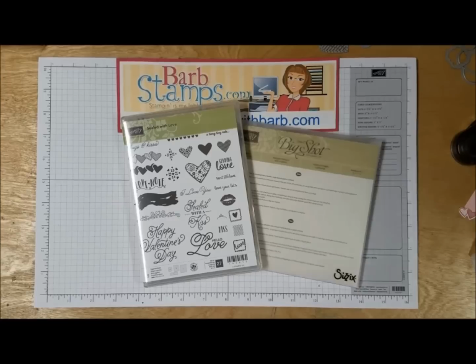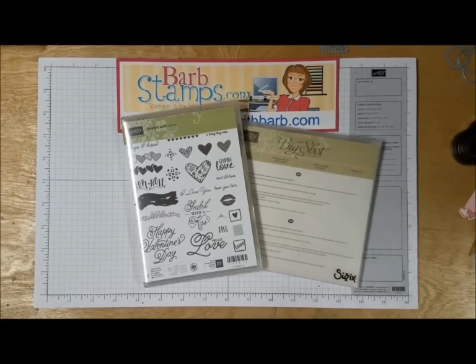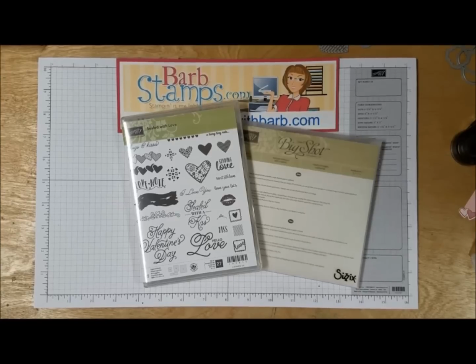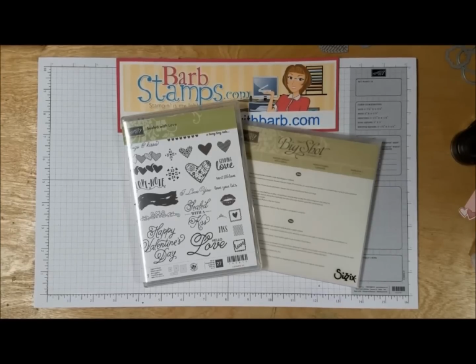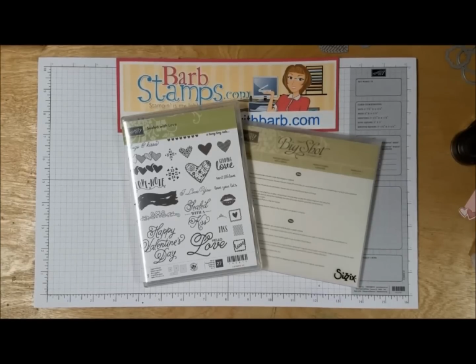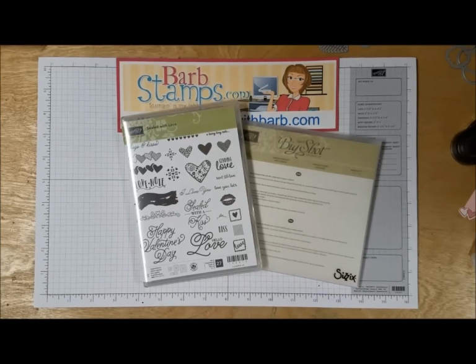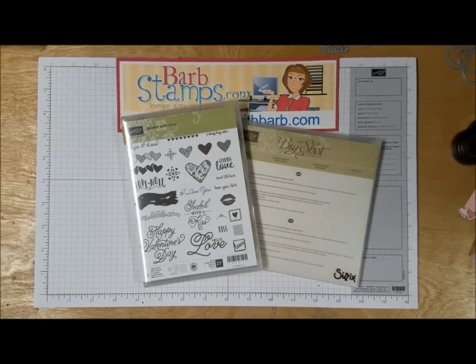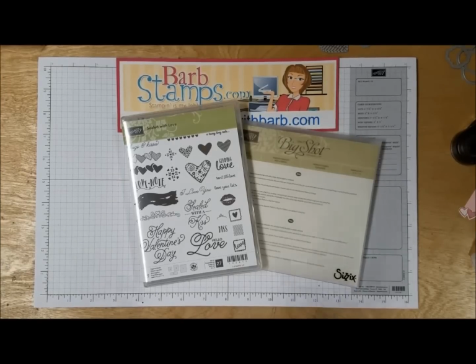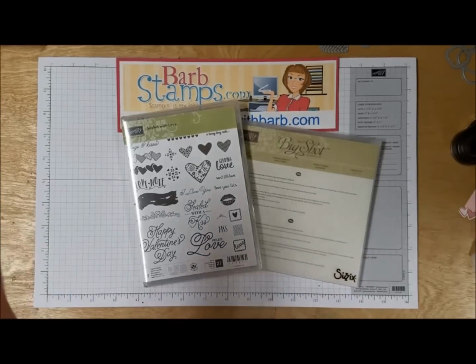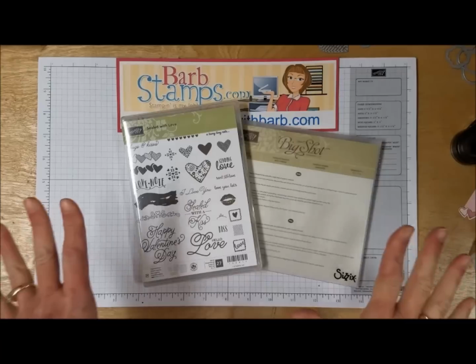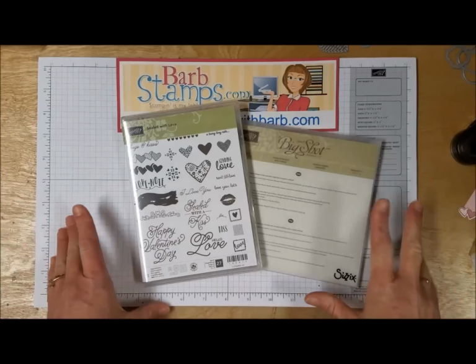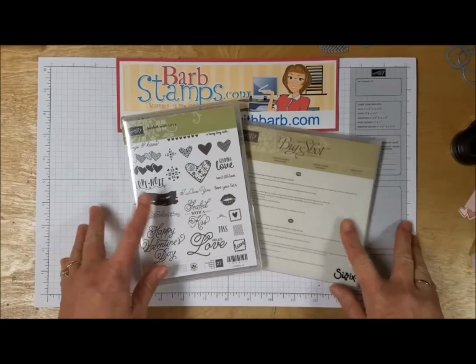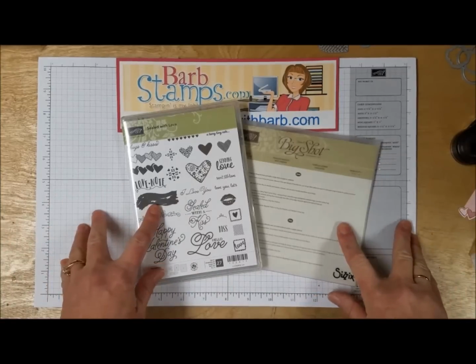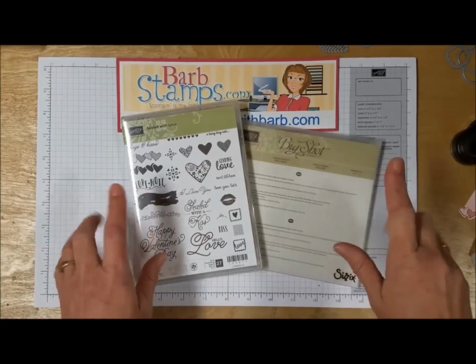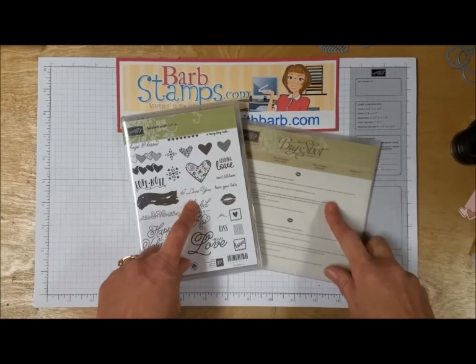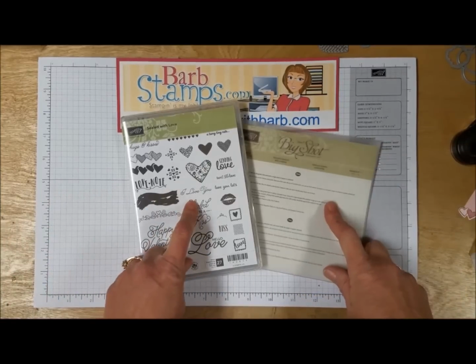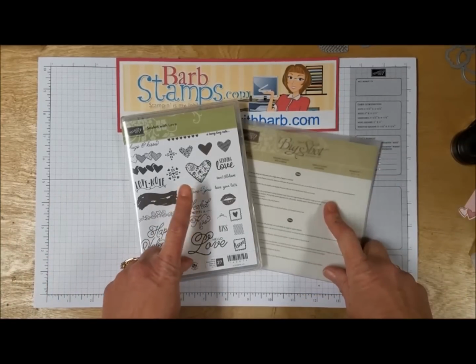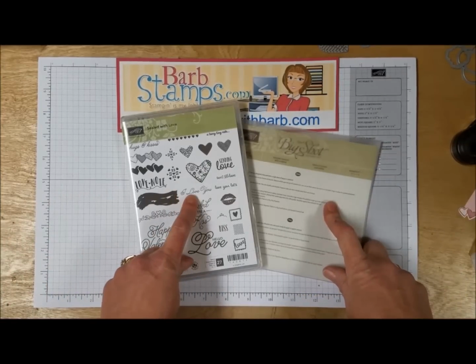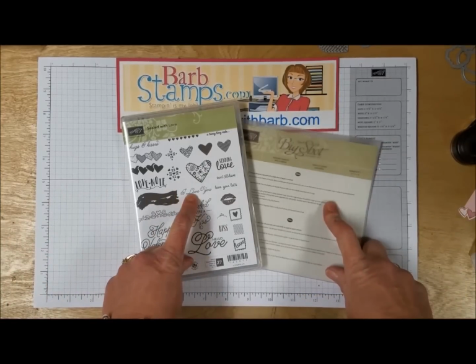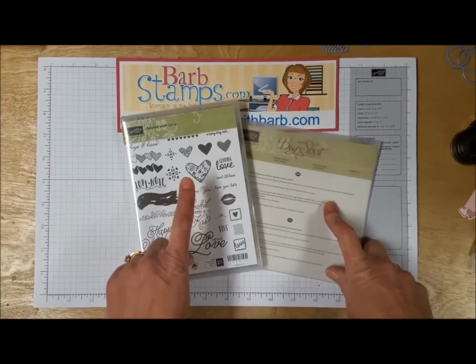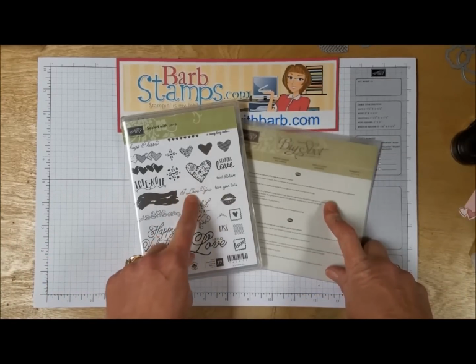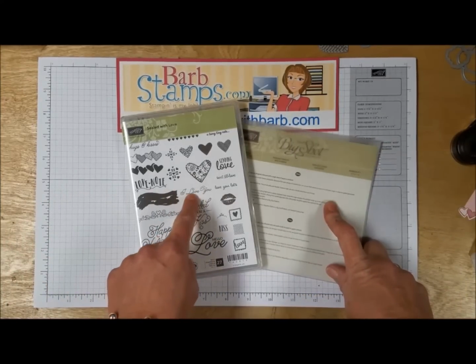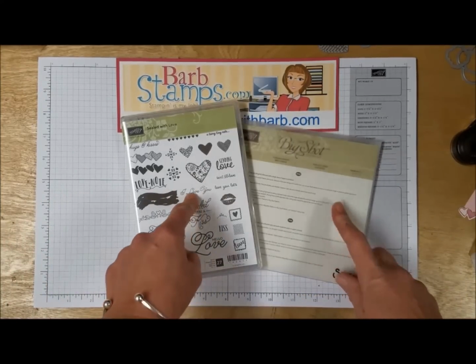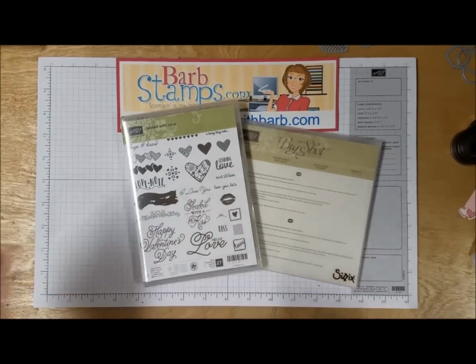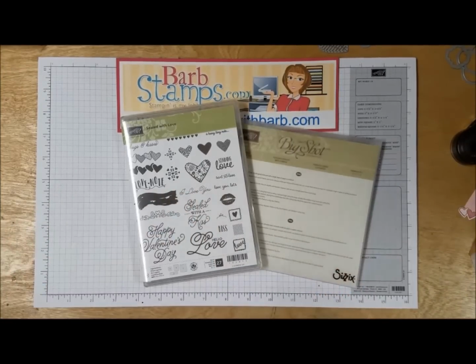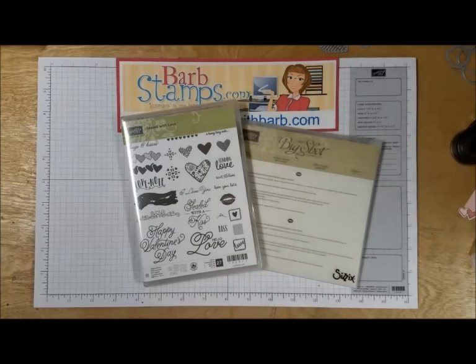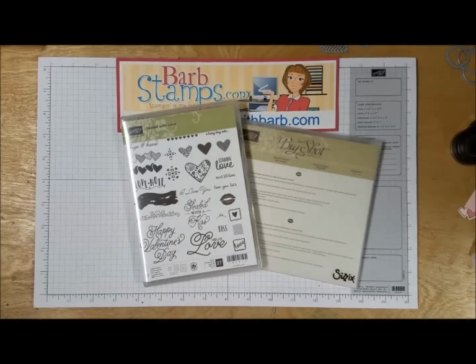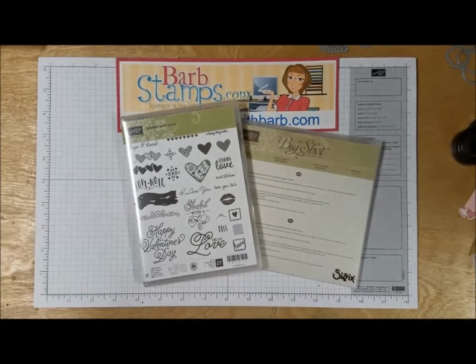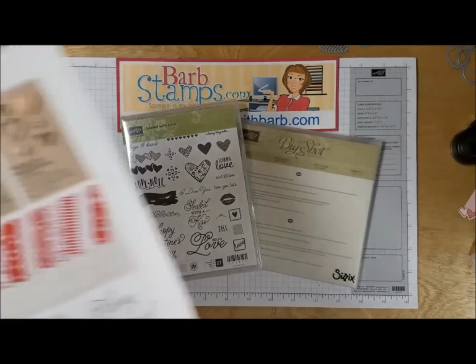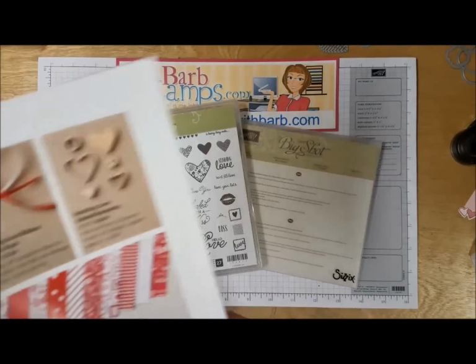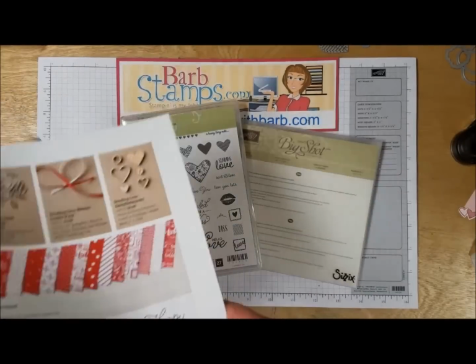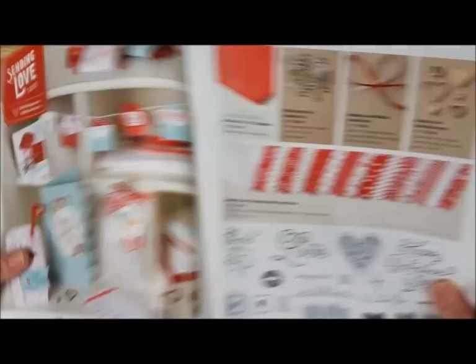Hello there! Welcome to another Barb Stamps video. Today I want to talk to you about the Sealed with Love bundle that's in the Stampin' Up! Occasions catalog on pages 14 and 15.